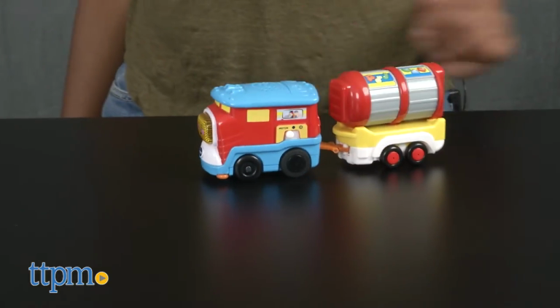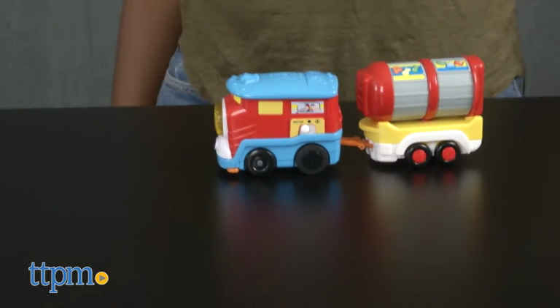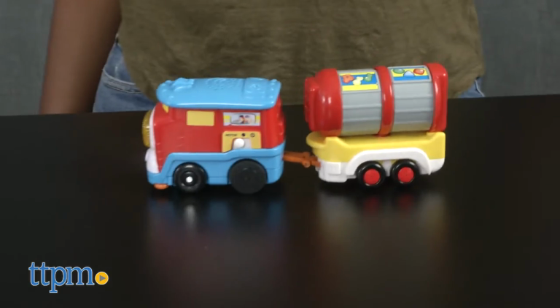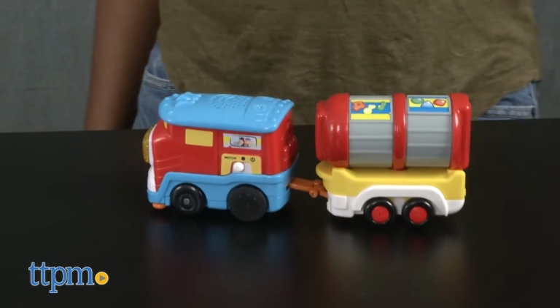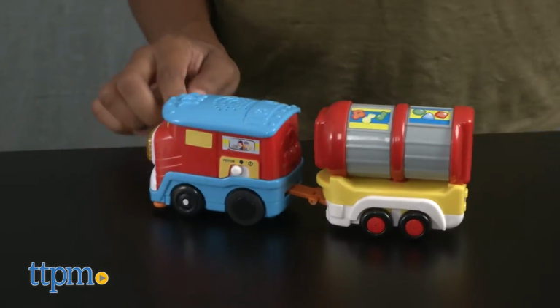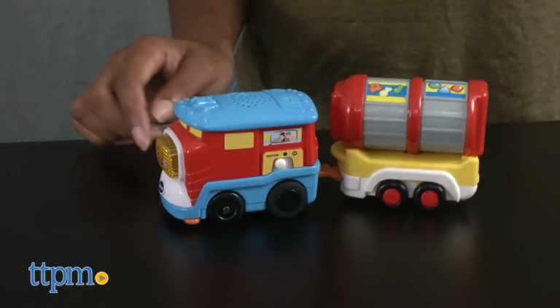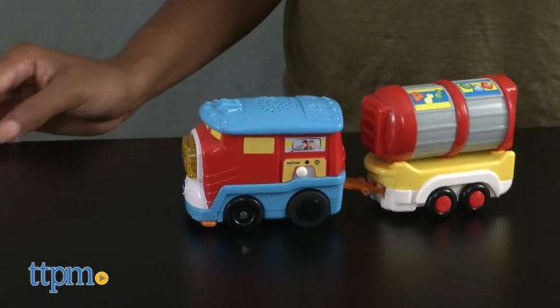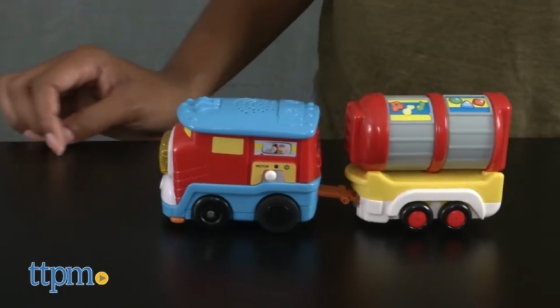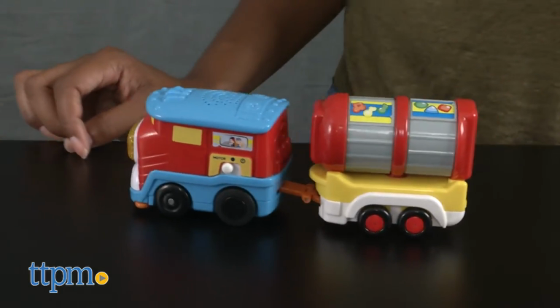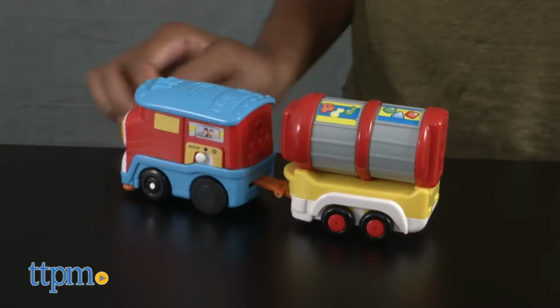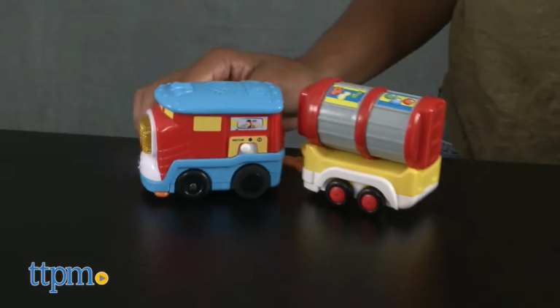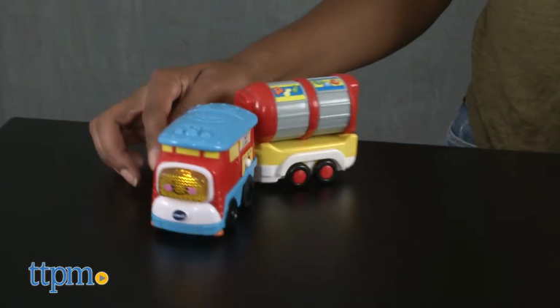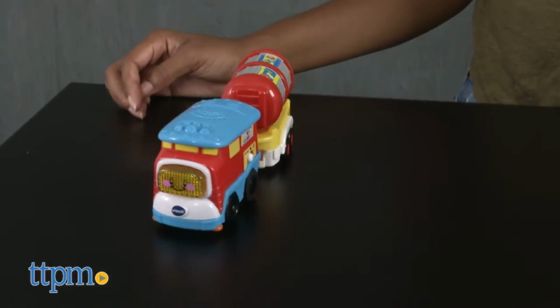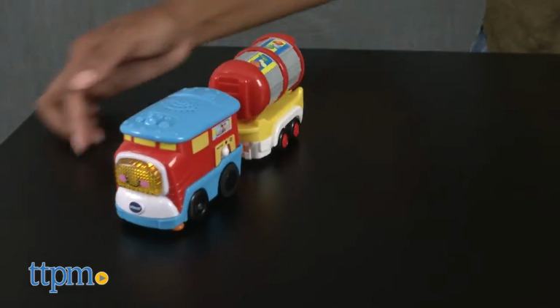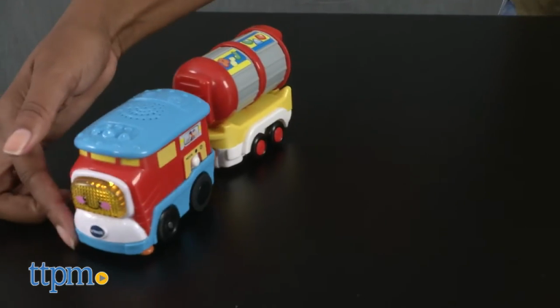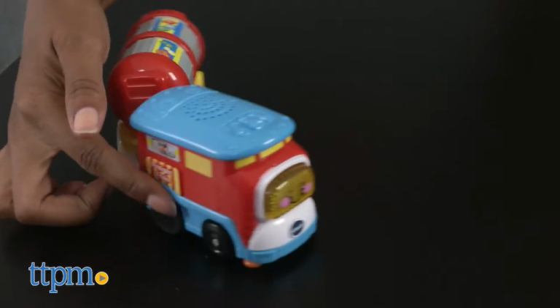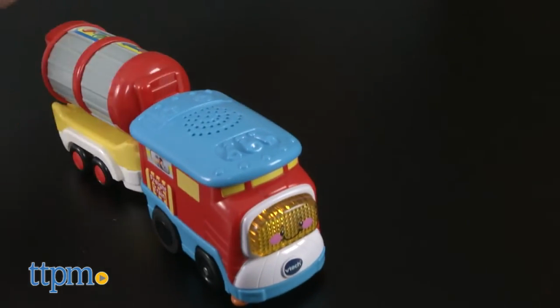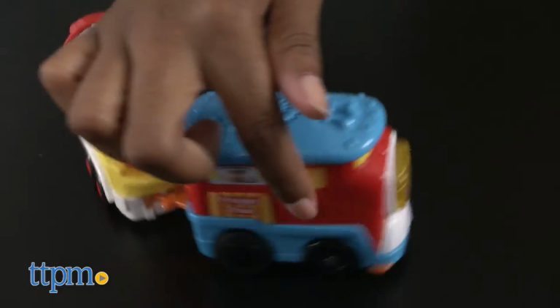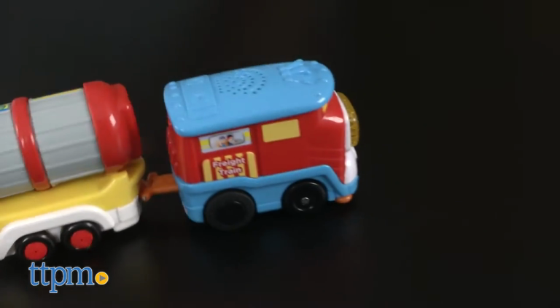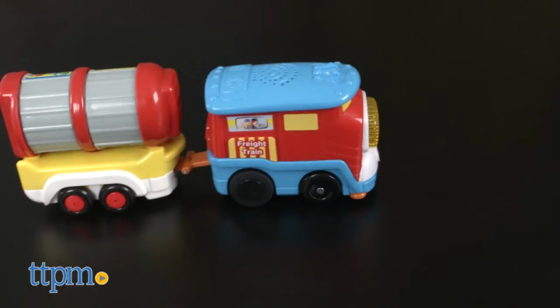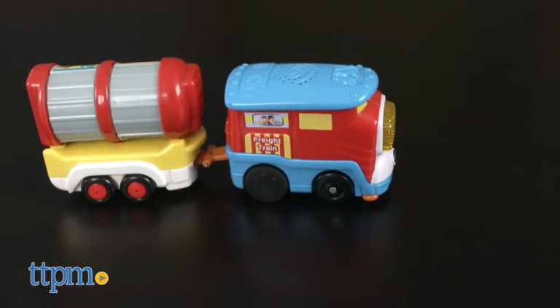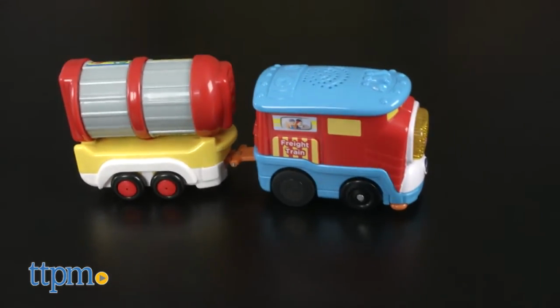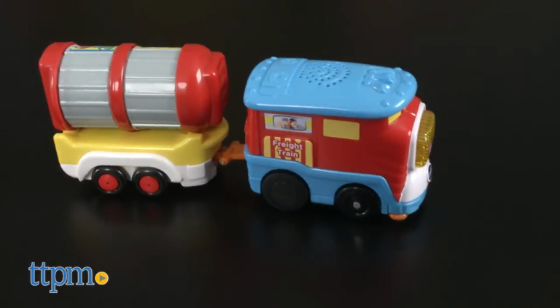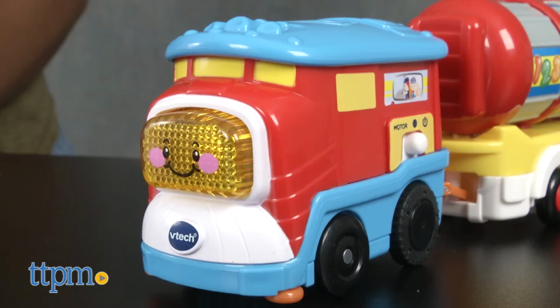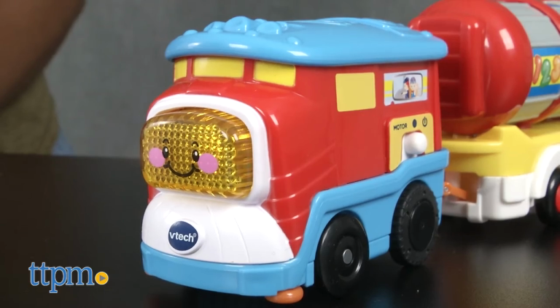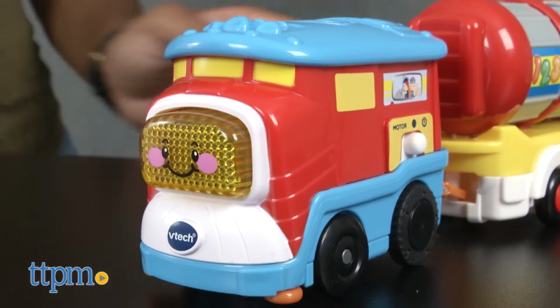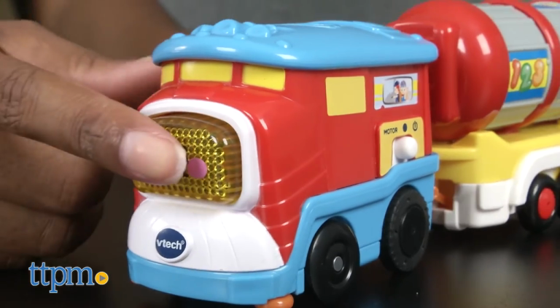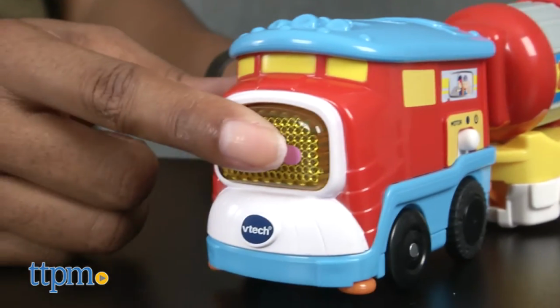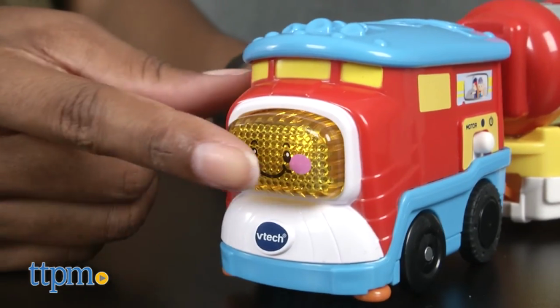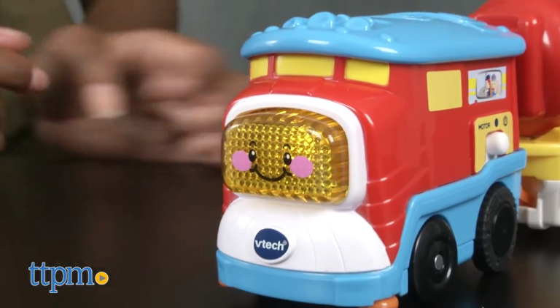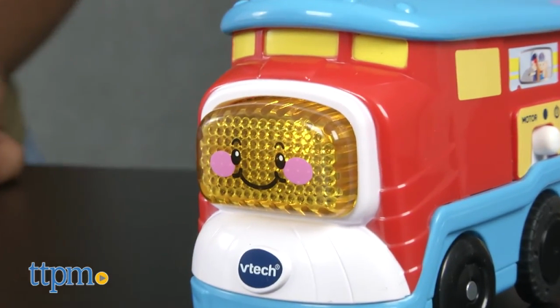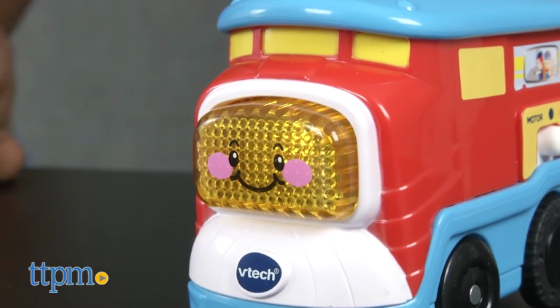Kids will love this bright interactive freight train with tanker car. The motorized action really adds to the train adventure and kids will enjoy seeing the freight train truck along on its own. This toy will aid in language development, motor skills, and creative expression.